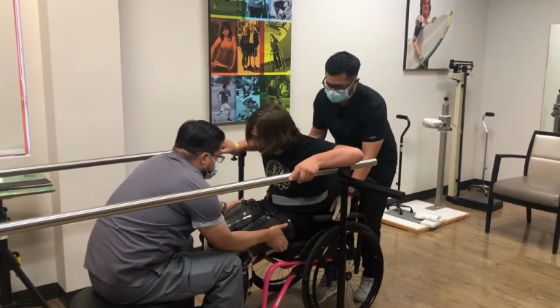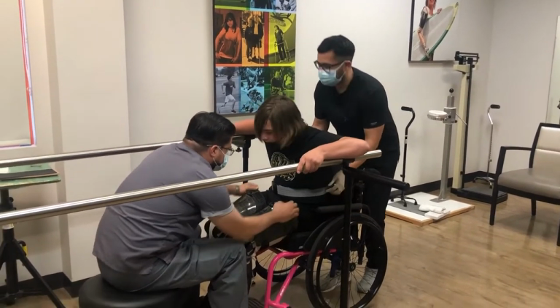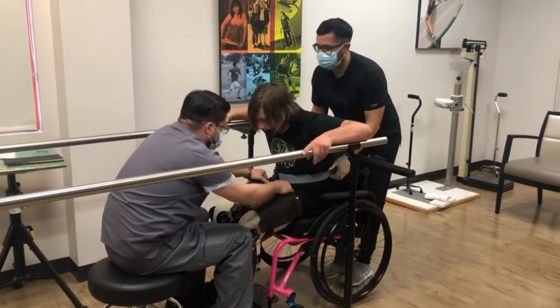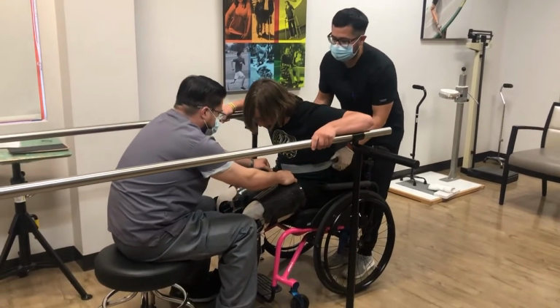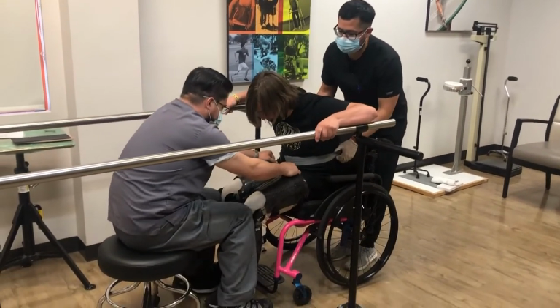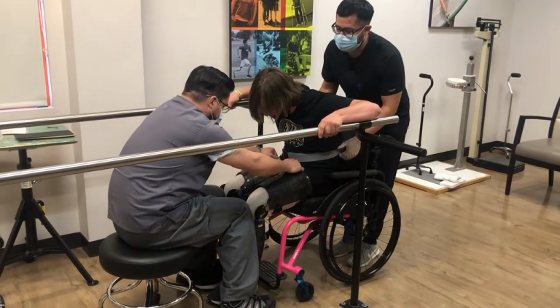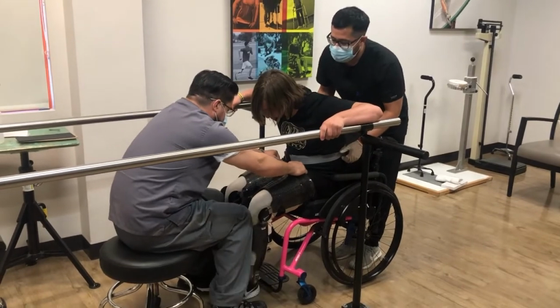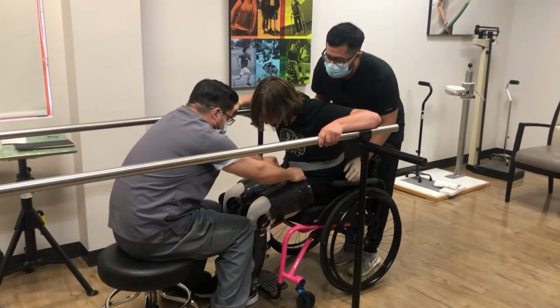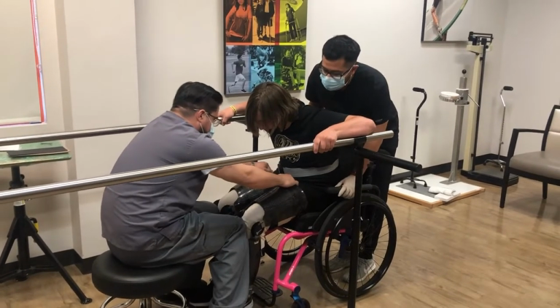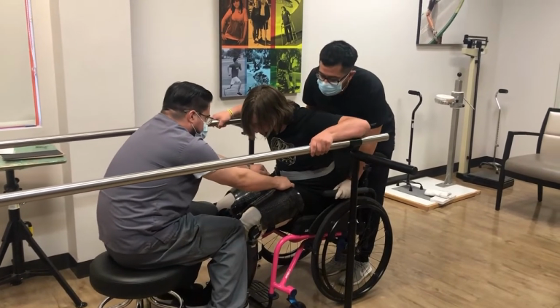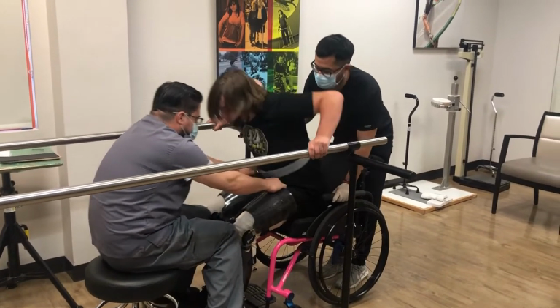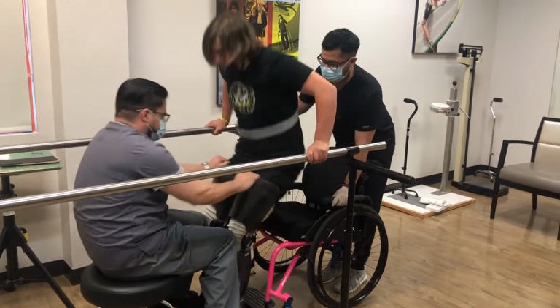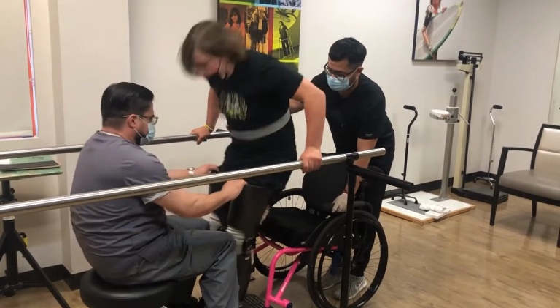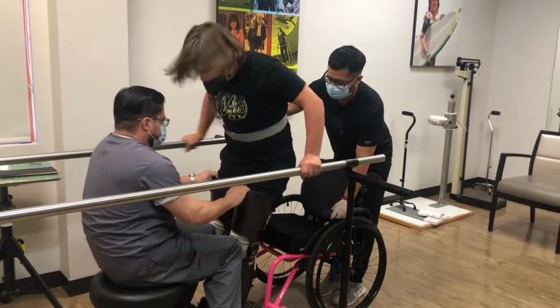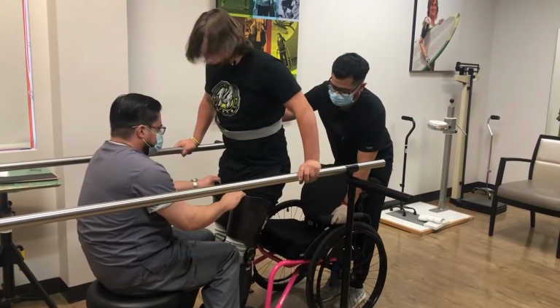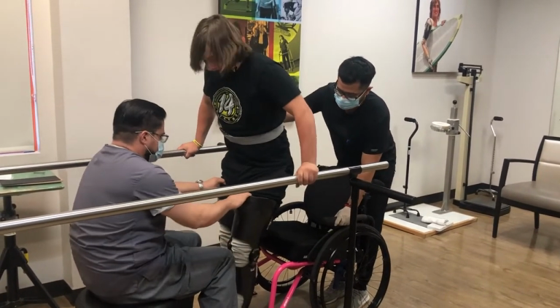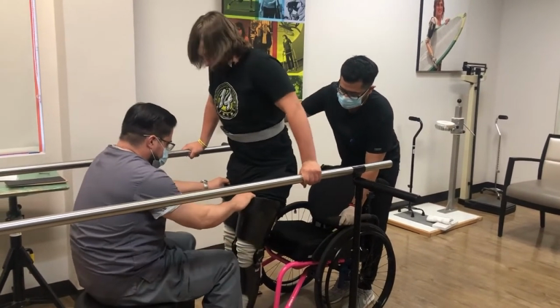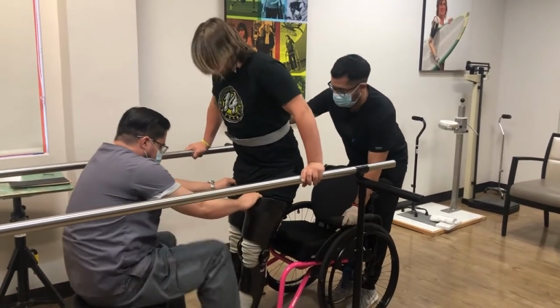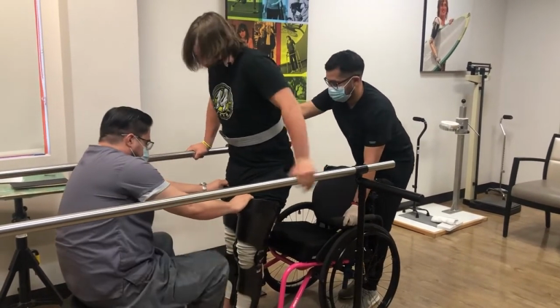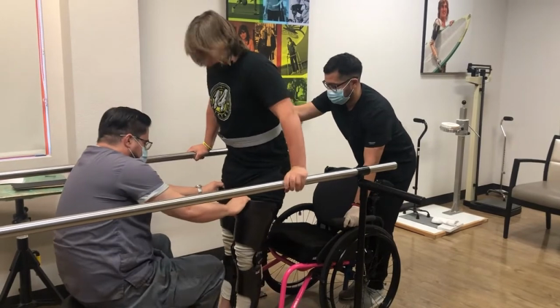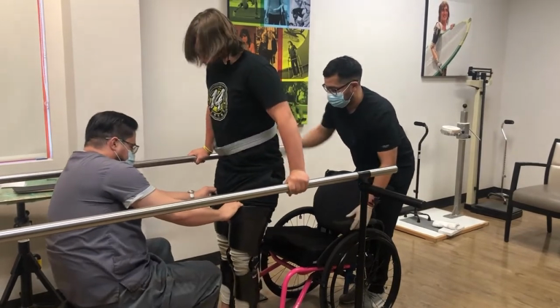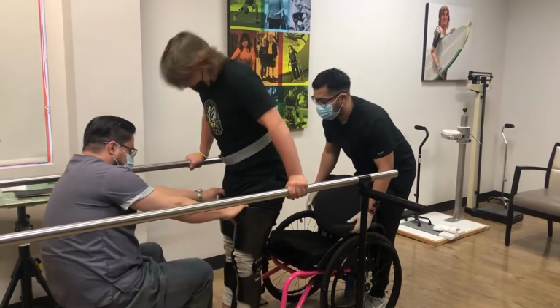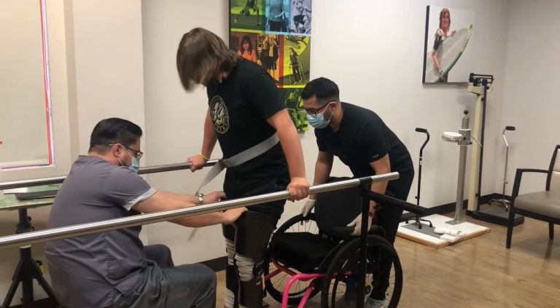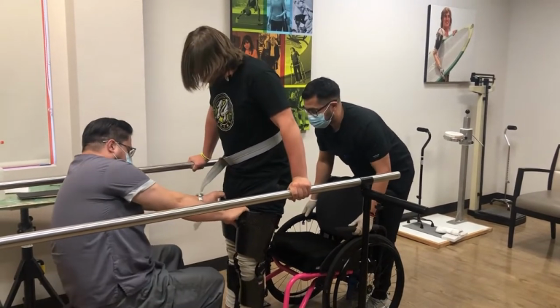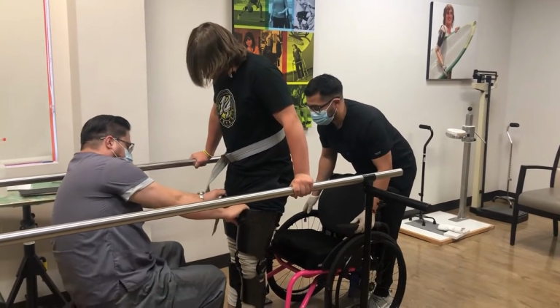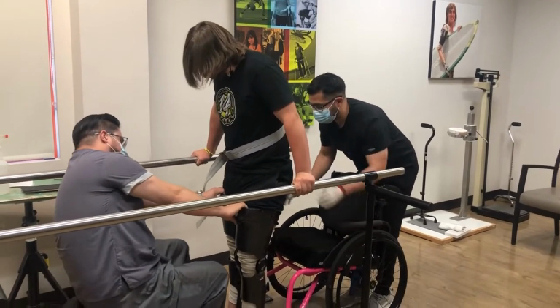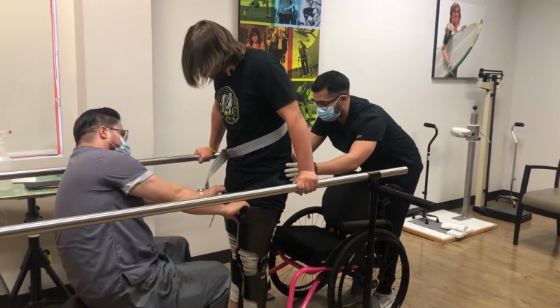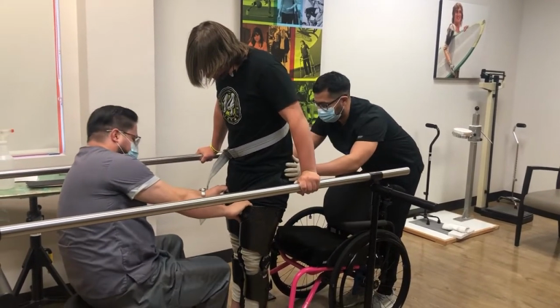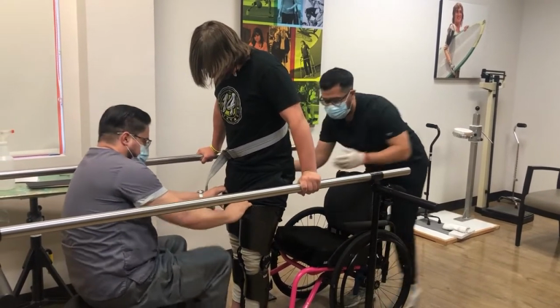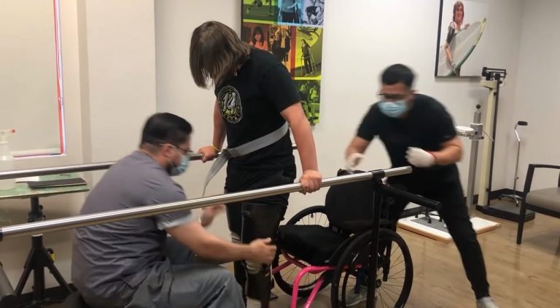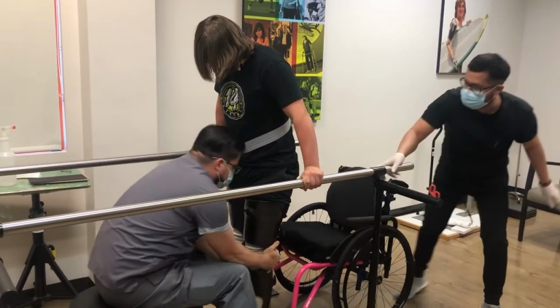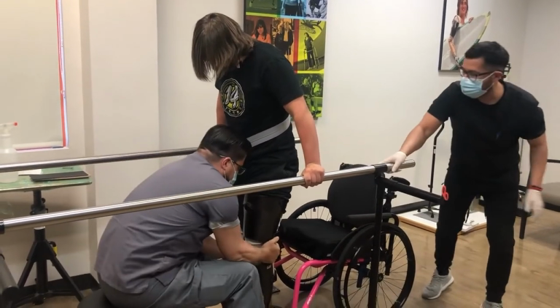Do you want to walk? I want to hold your knees. Alright, okay. I'm going to spread your knees — just one leg out. I don't know how to do that. Okay, let me help. I'll do it.